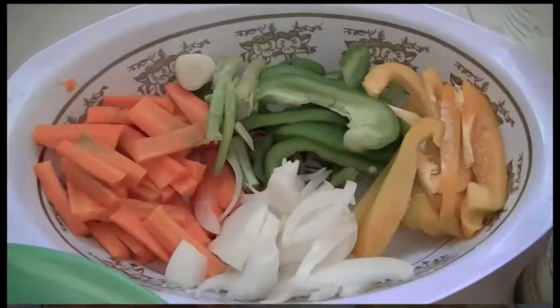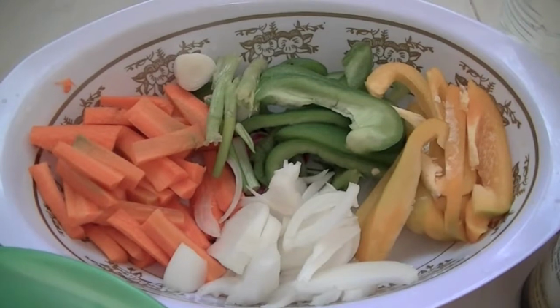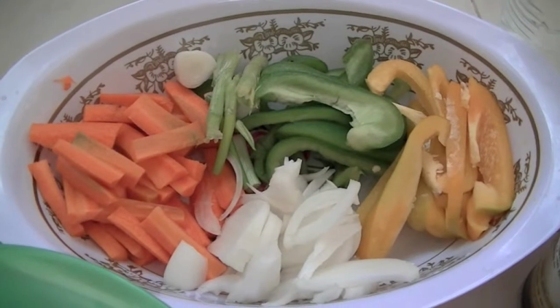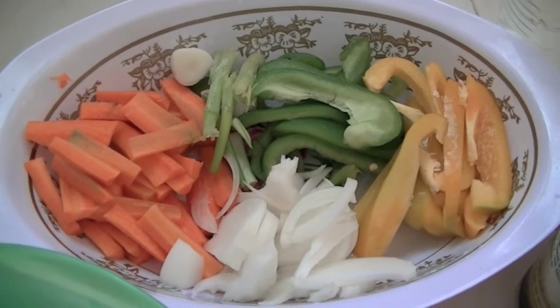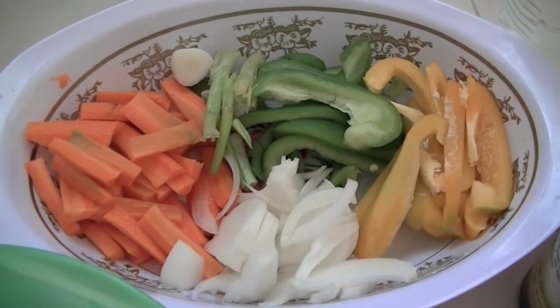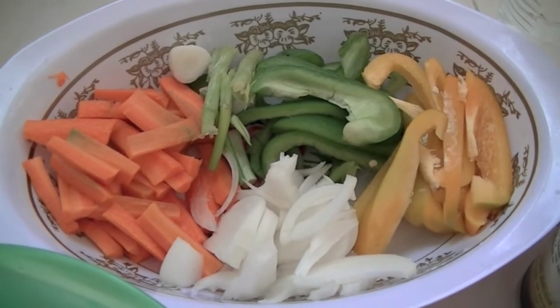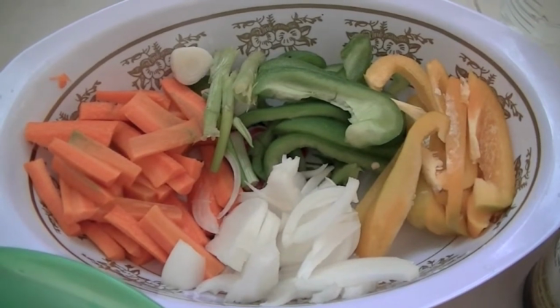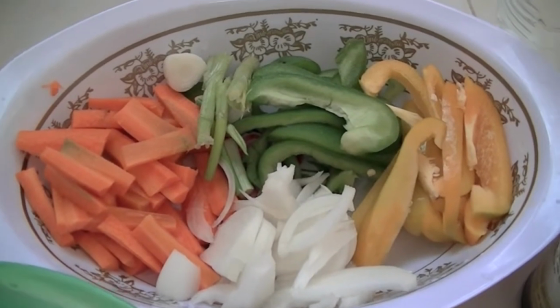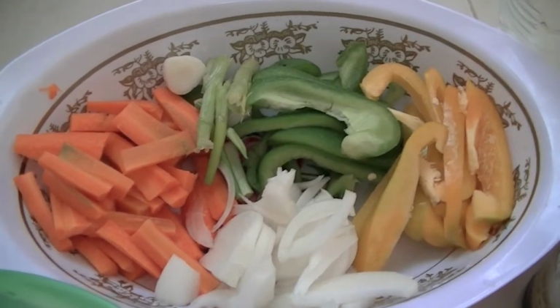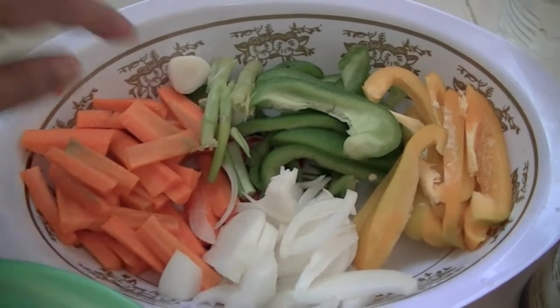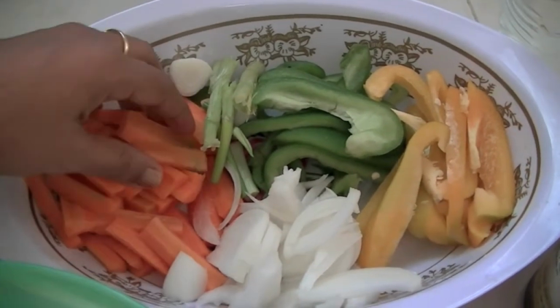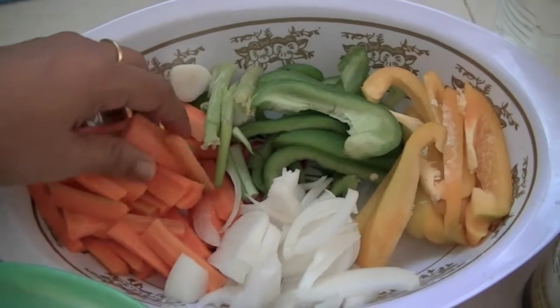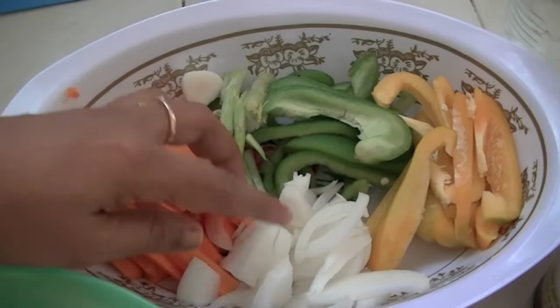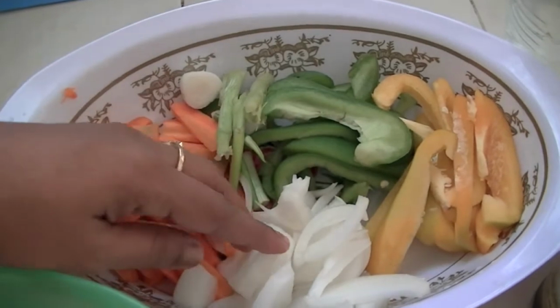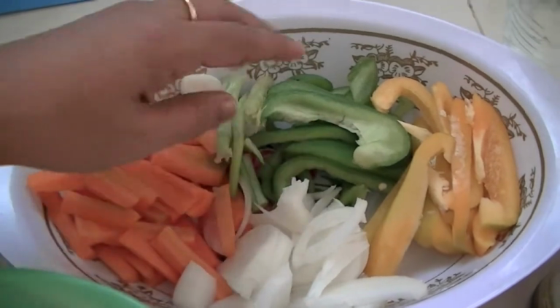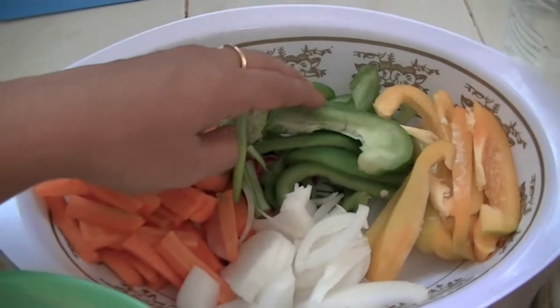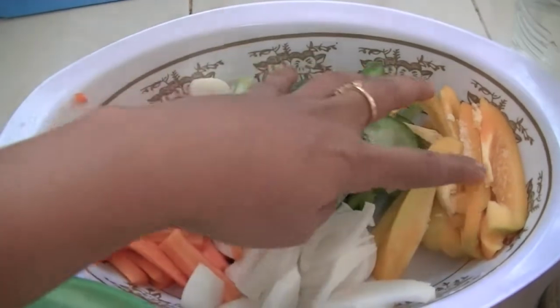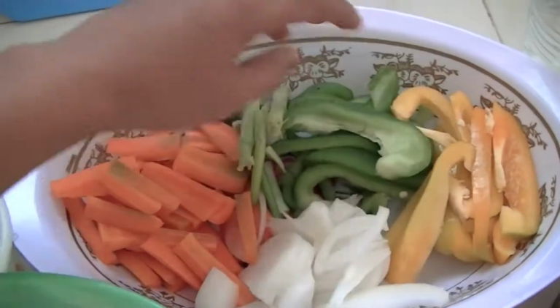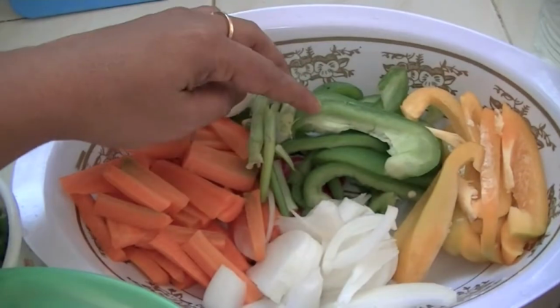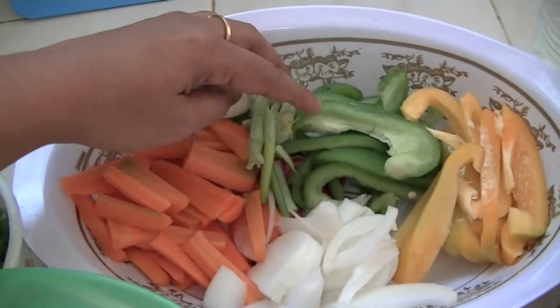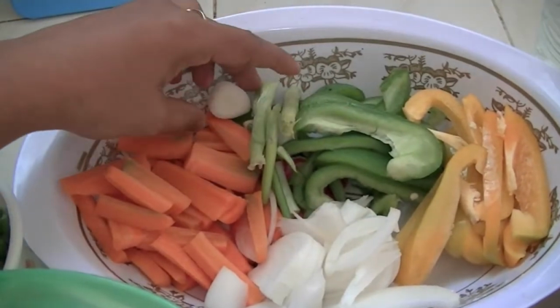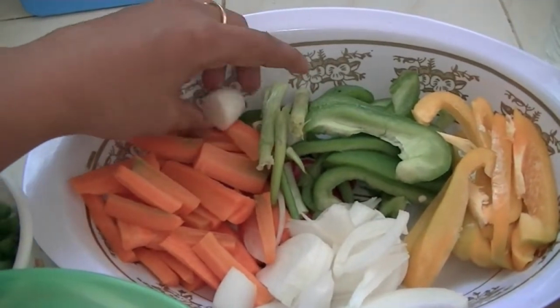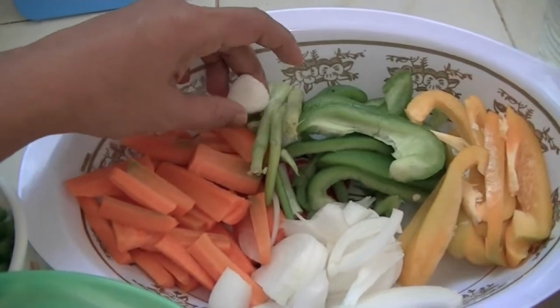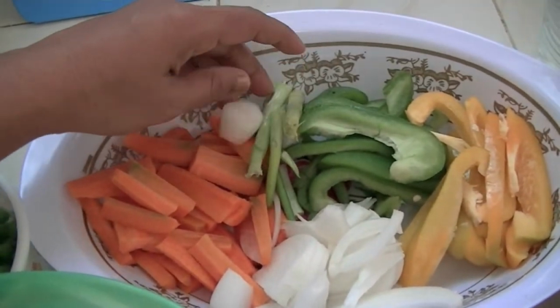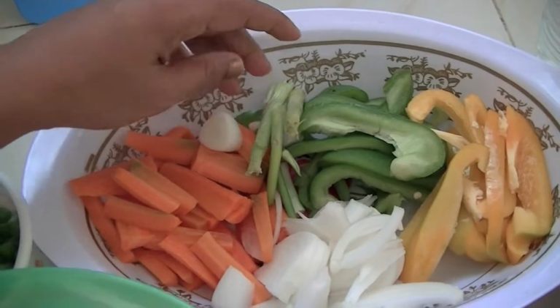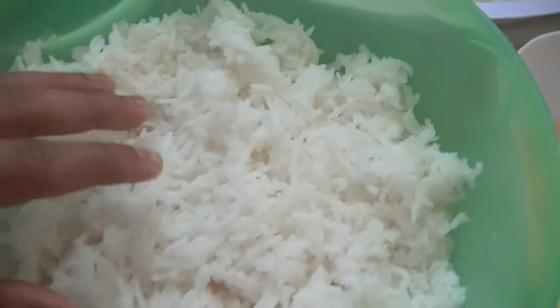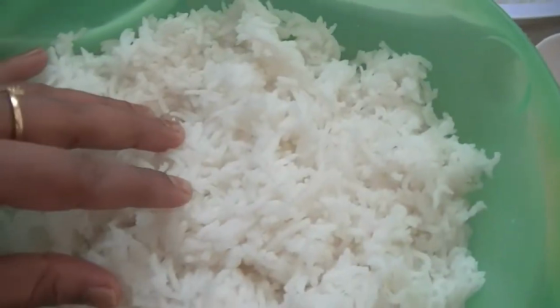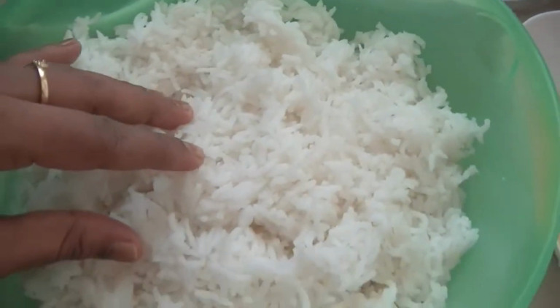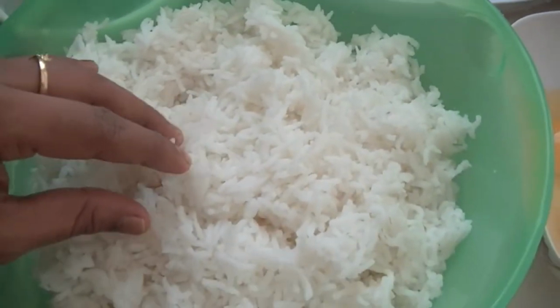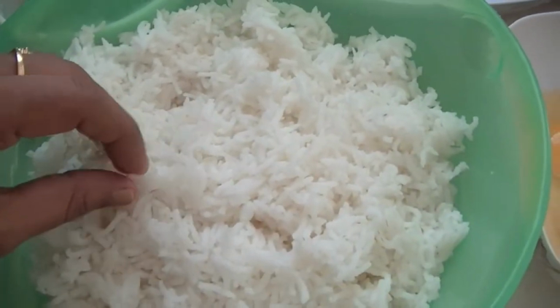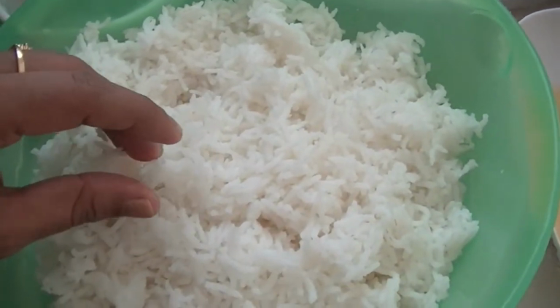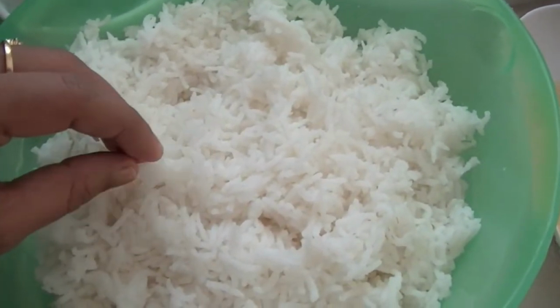And for this recipe, here I have some sliced vegetables: some sliced carrot, onion, bell pepper, green and yellow, and also spring onion. Then some rice — long grain rice.